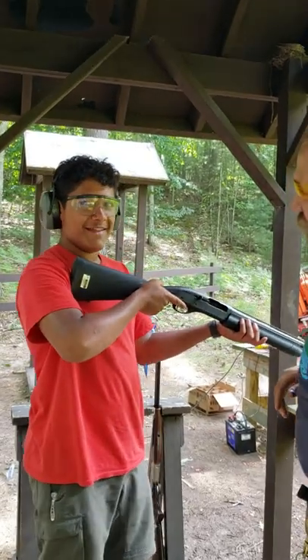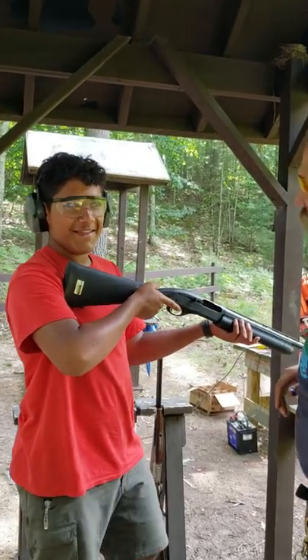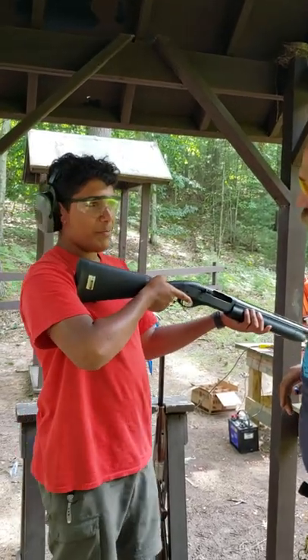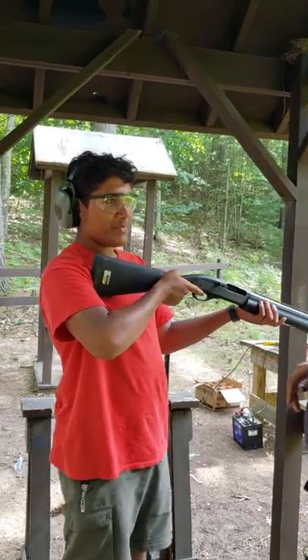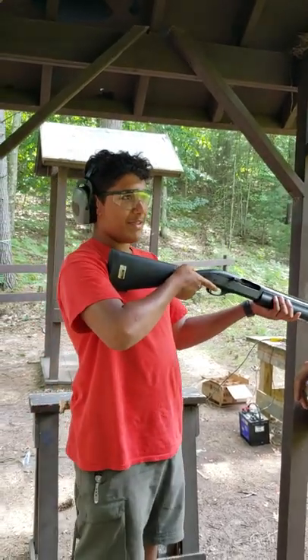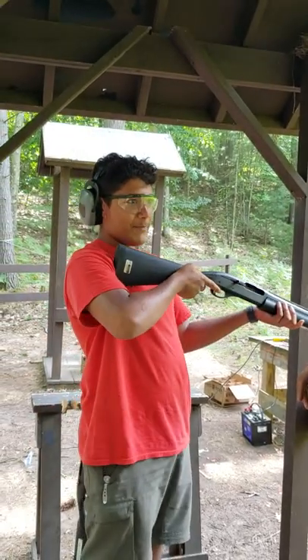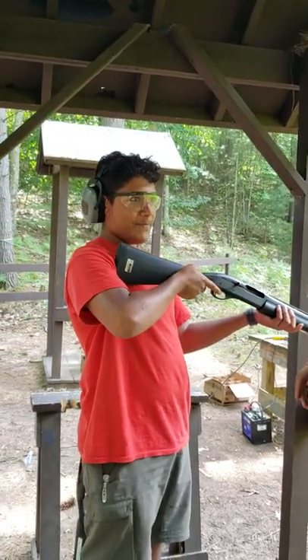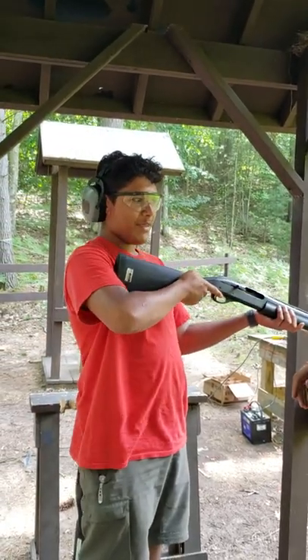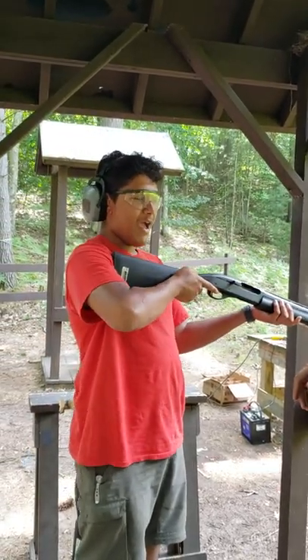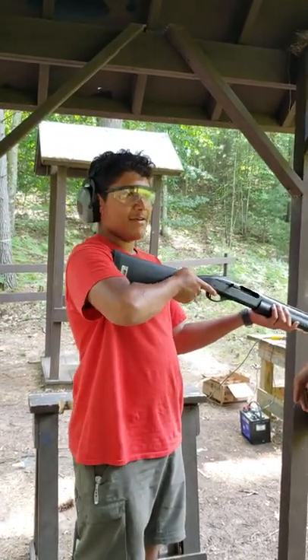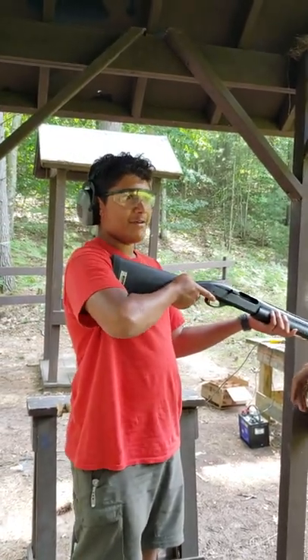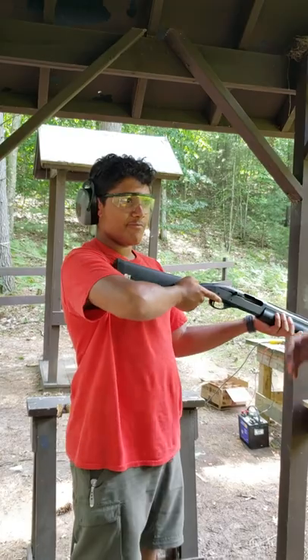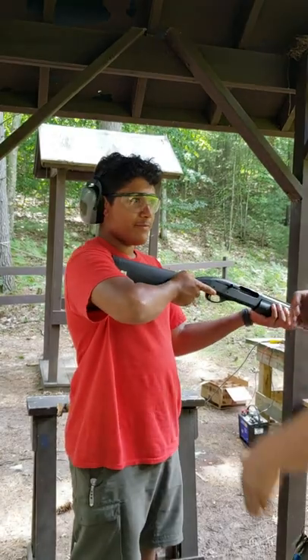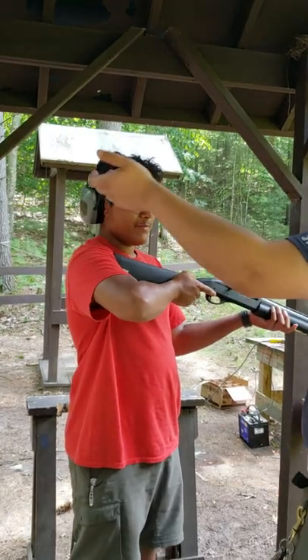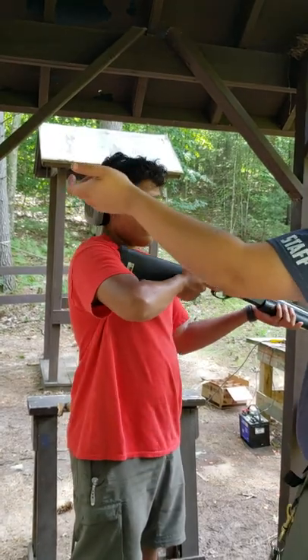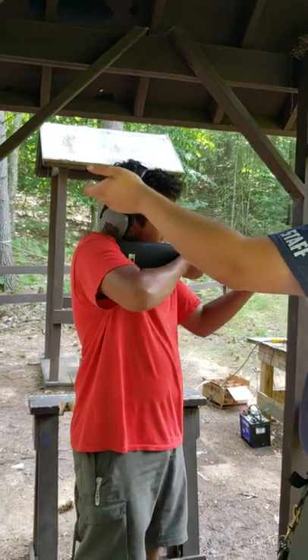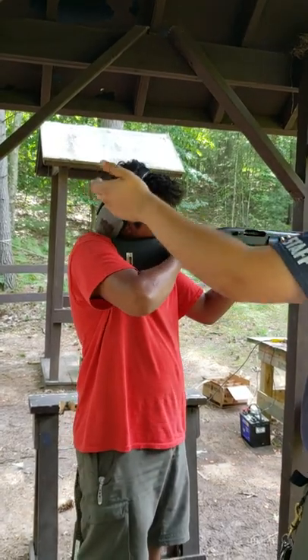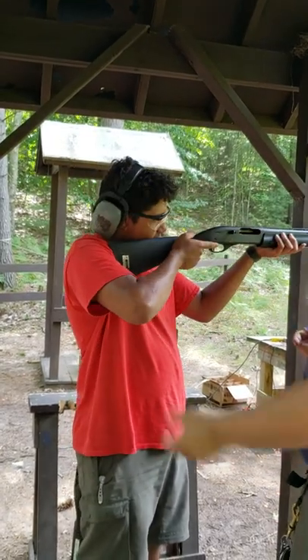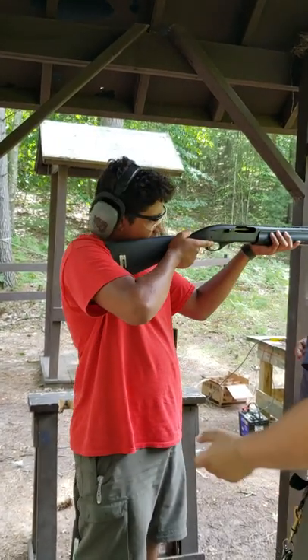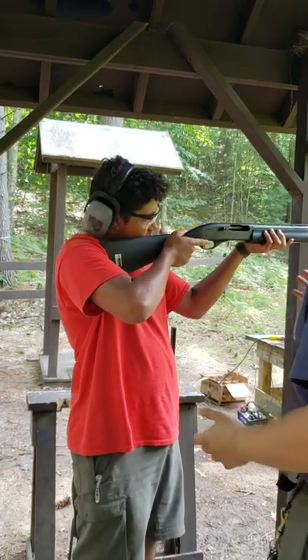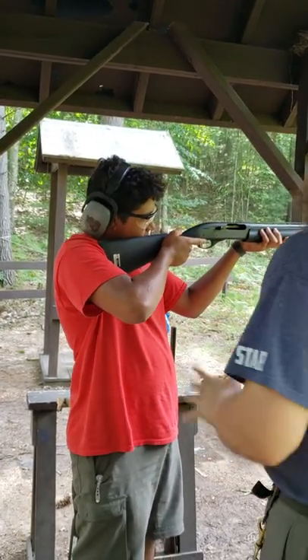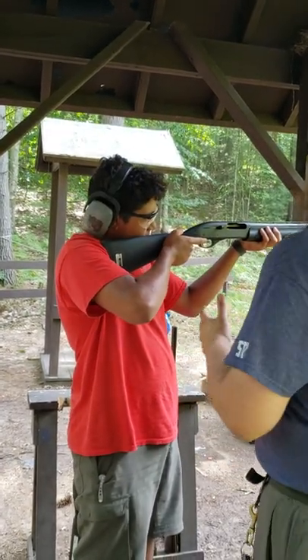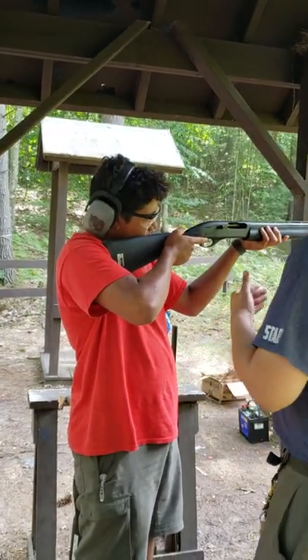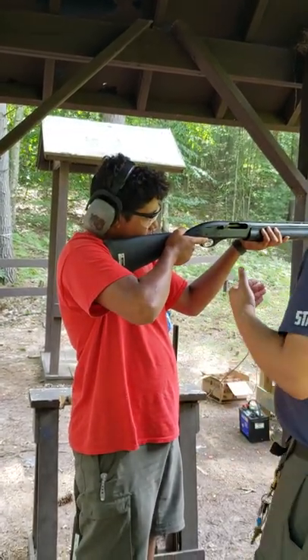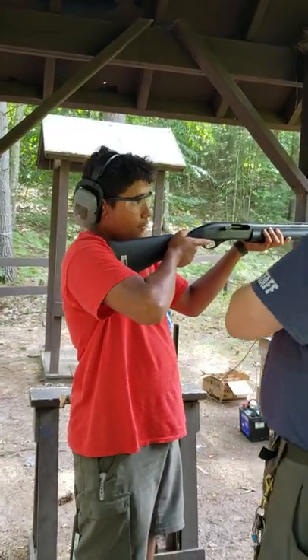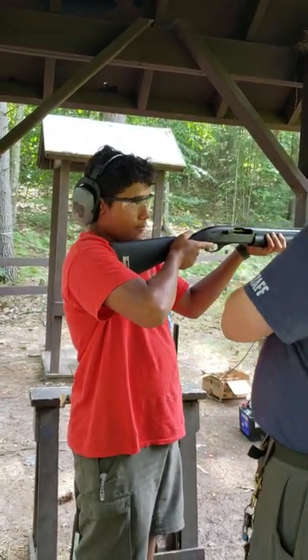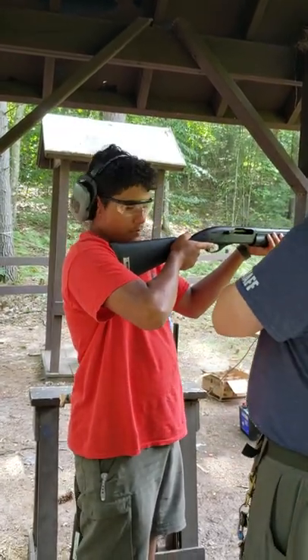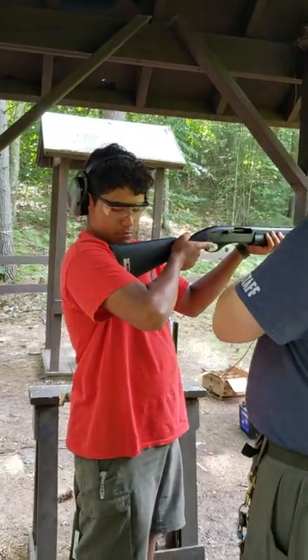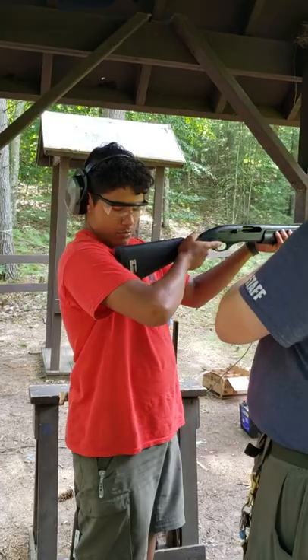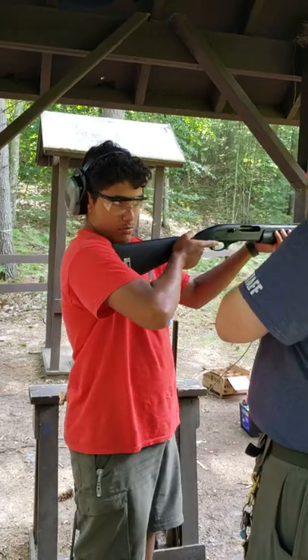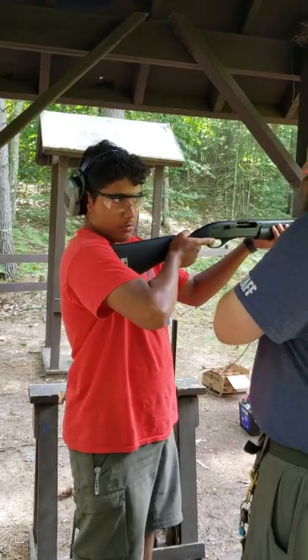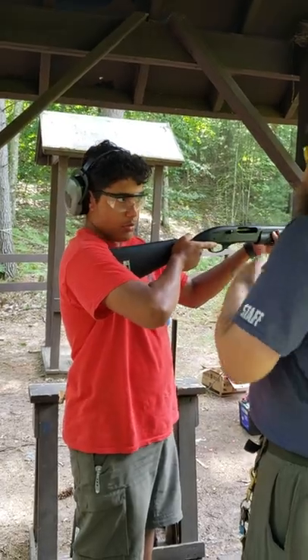Do you have any Nerf guns like the sniper rifle one? Yes, I have. You know how you put it on your shoulder and you go pew pew pew? But with the shotgun, you don't want it in your armpit because that's going to kick — you want it on your shoulder.